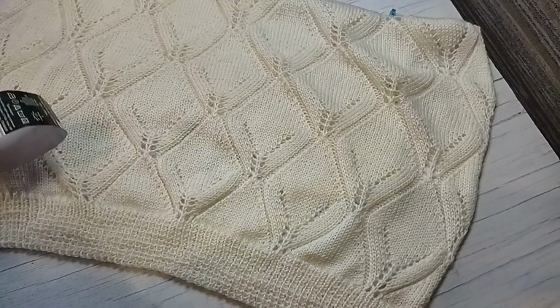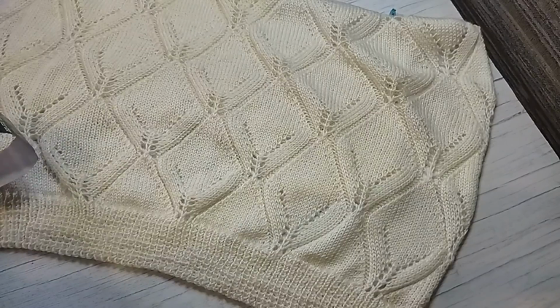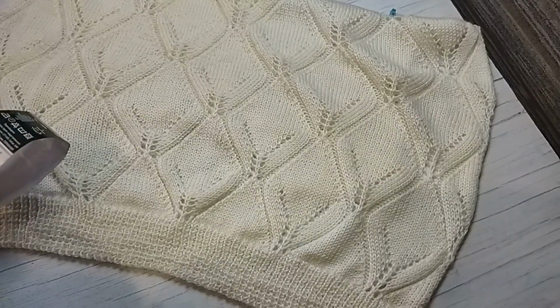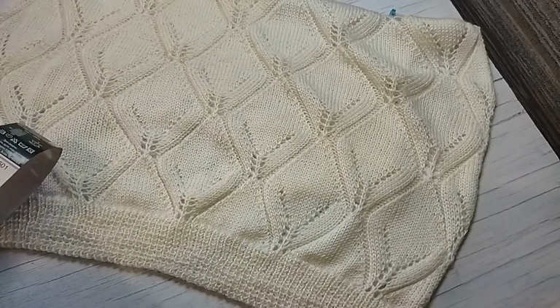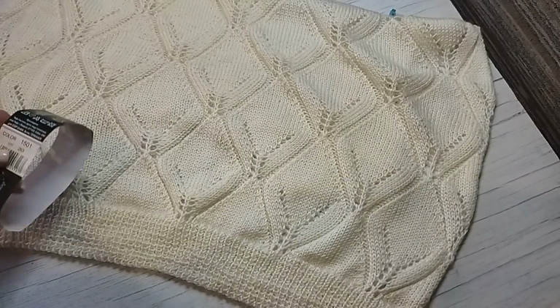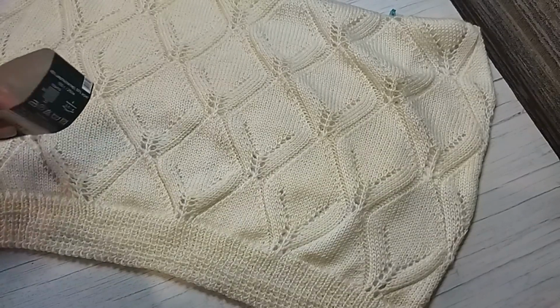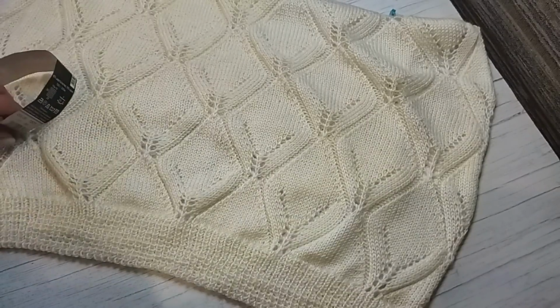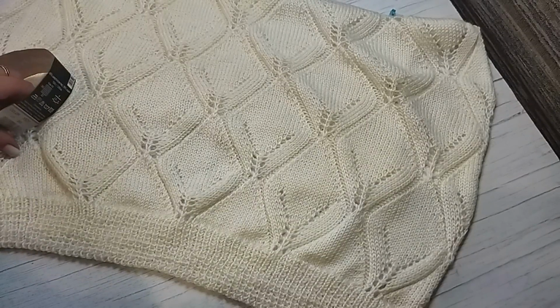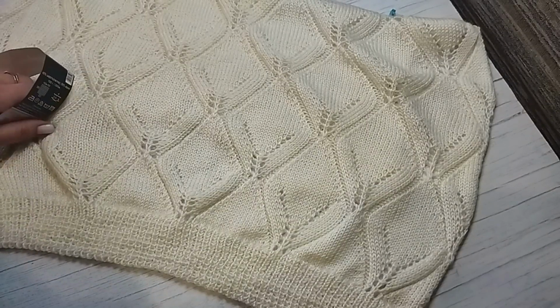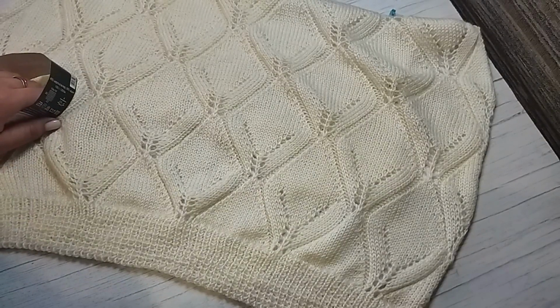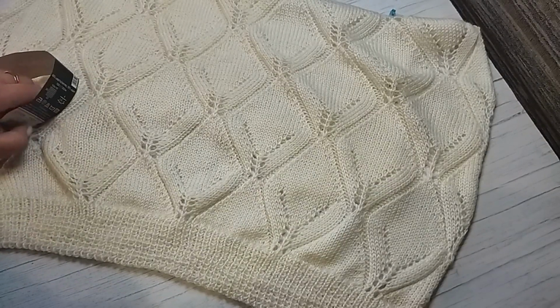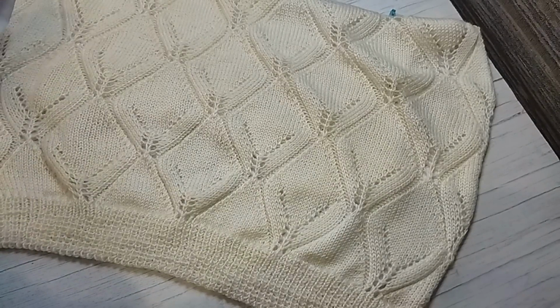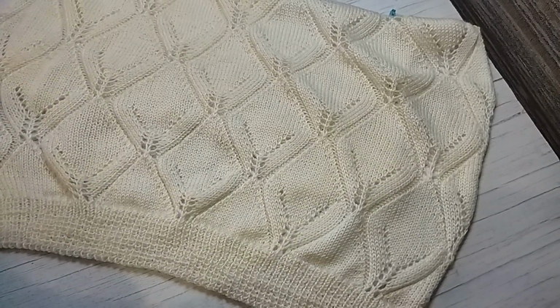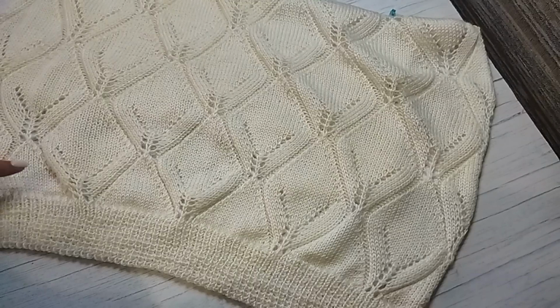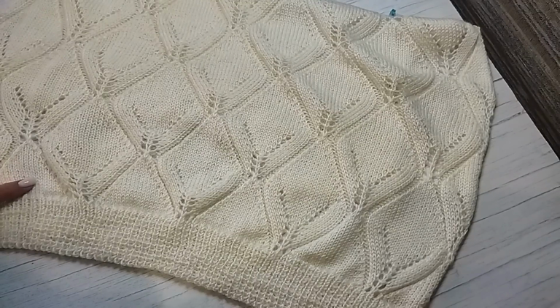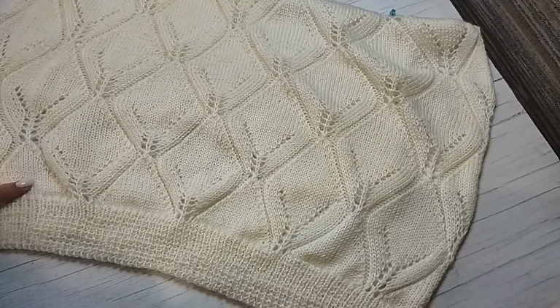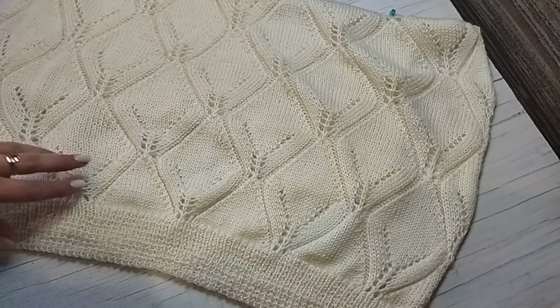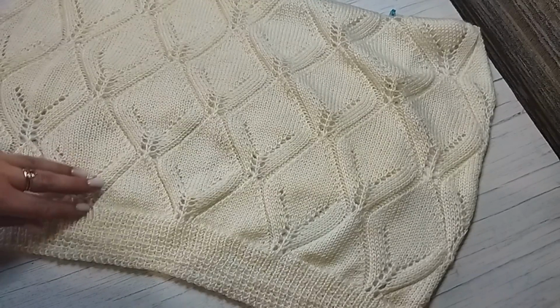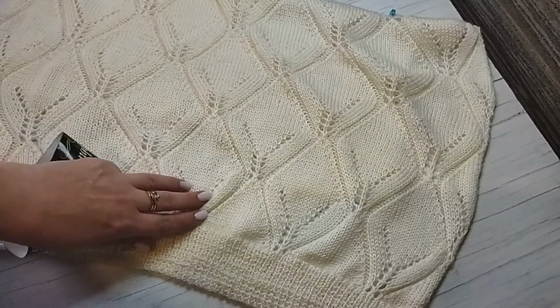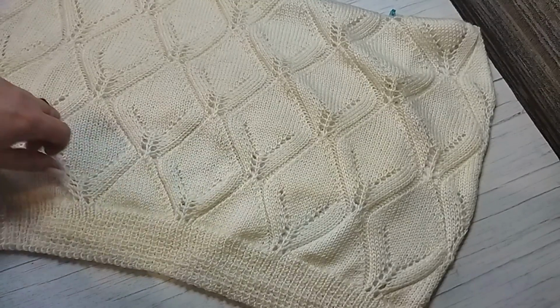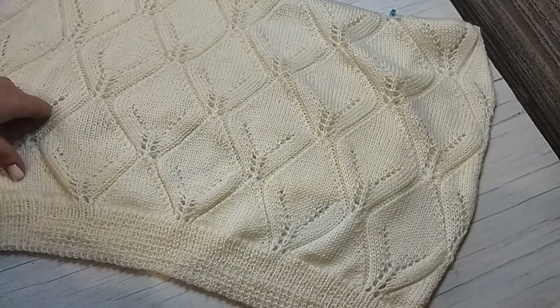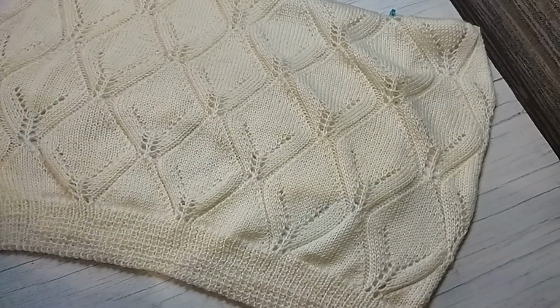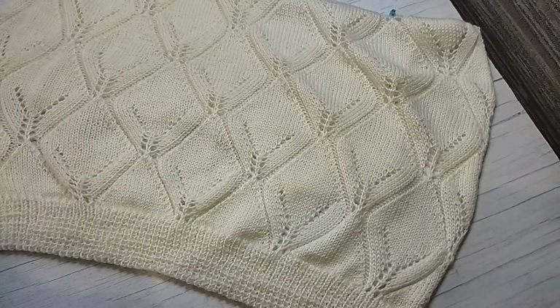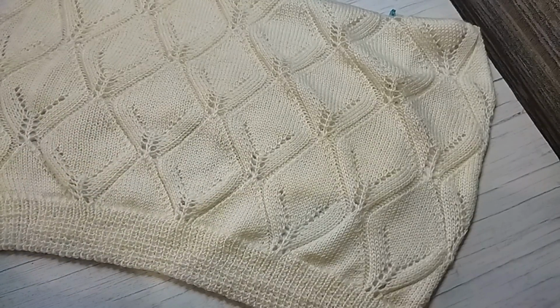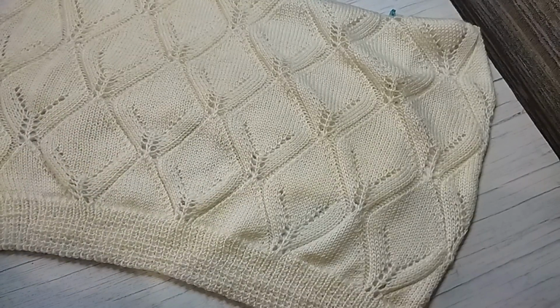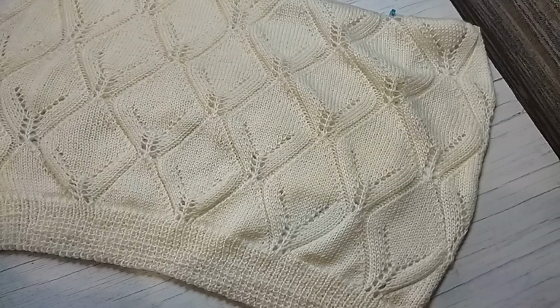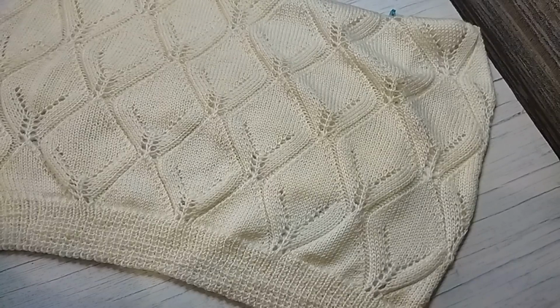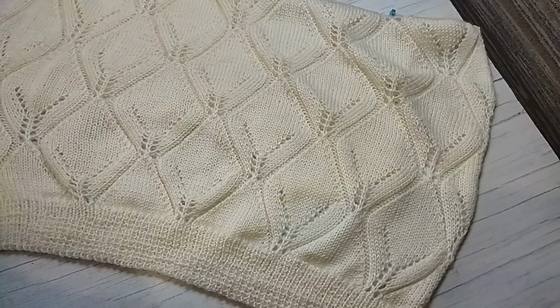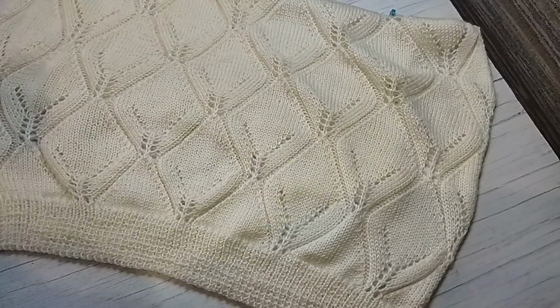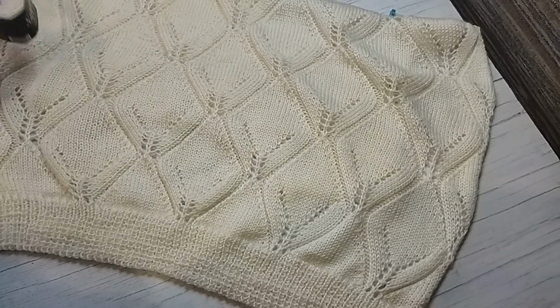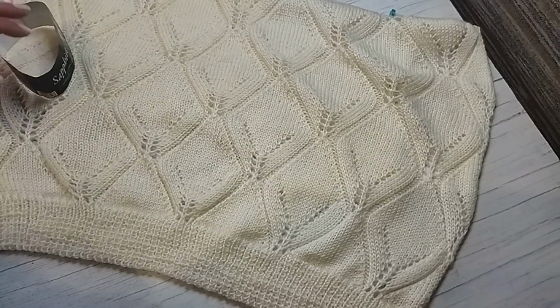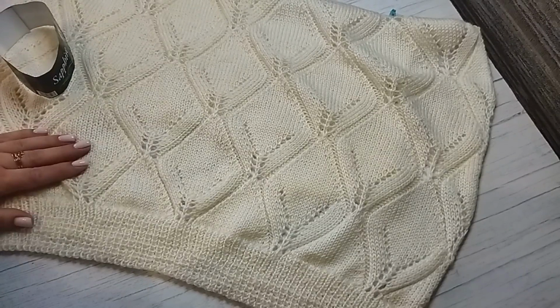Здравствуйте, дорогие друзья! Меня зовут Оксана. Вы на моем канале «Вяжем Вместе». Навязала красоты для своей мамочки — у неё завтра день рождения.